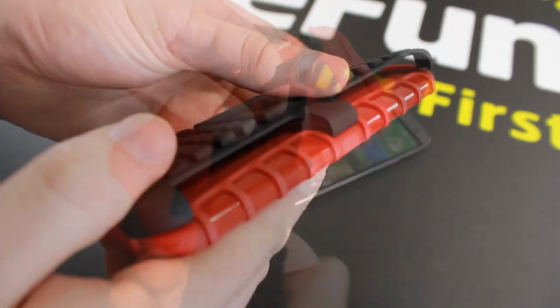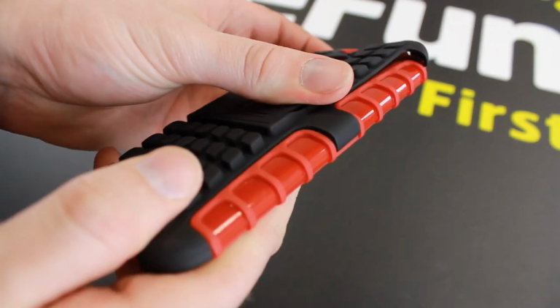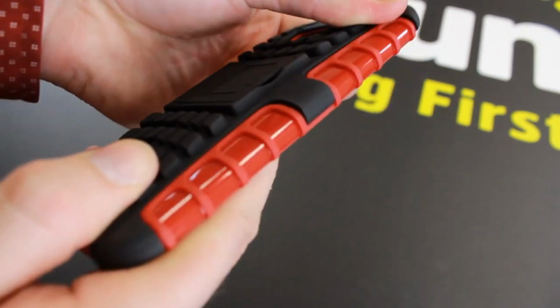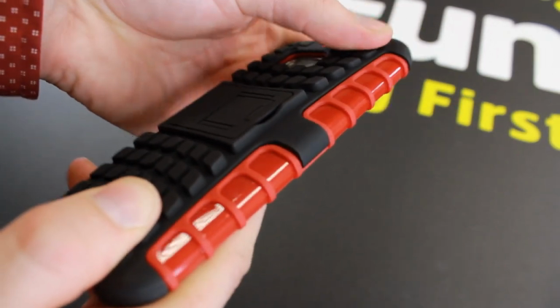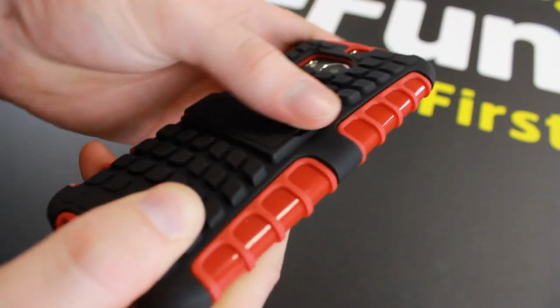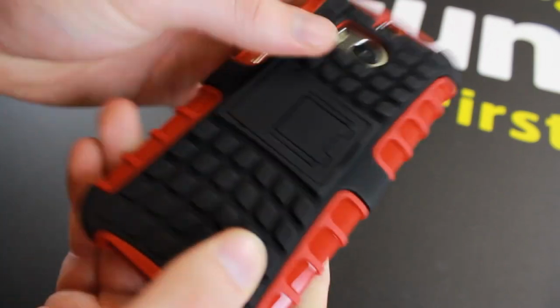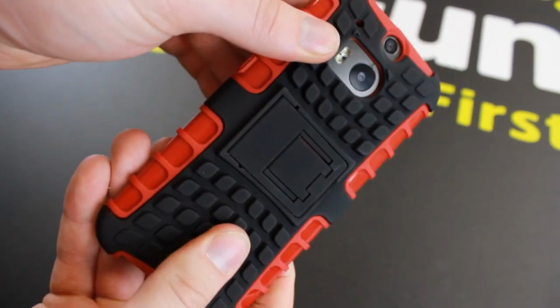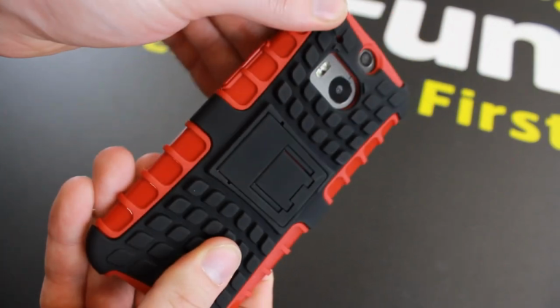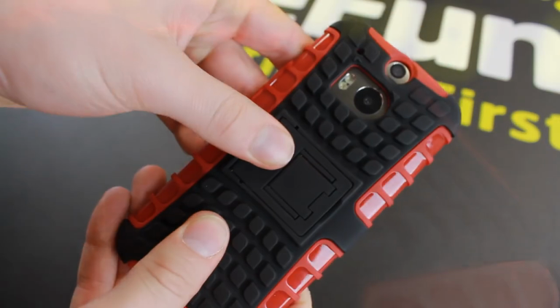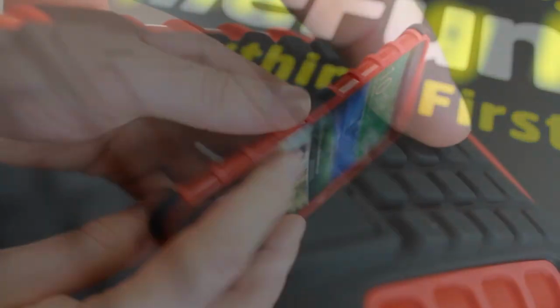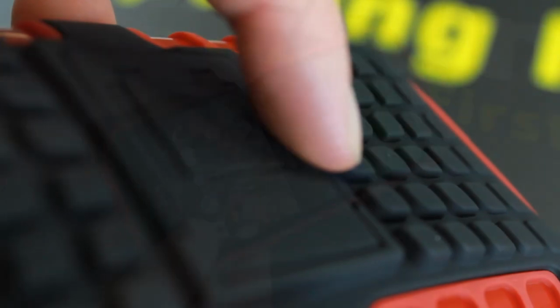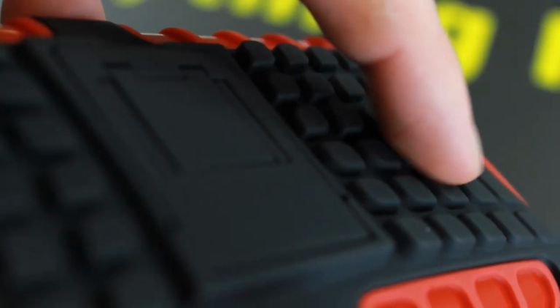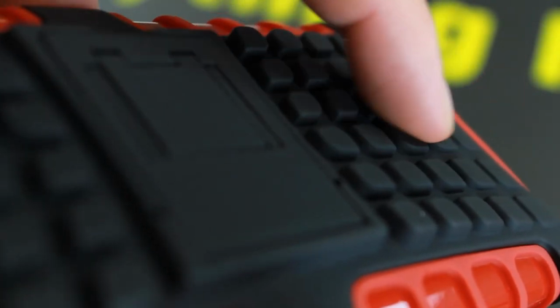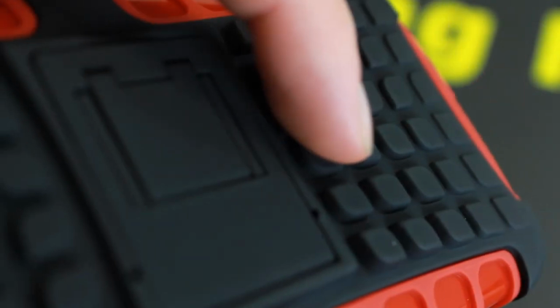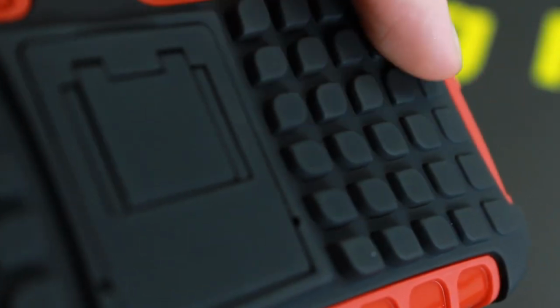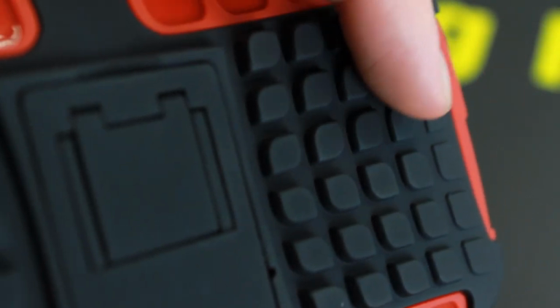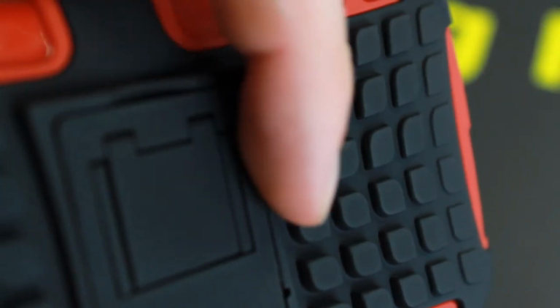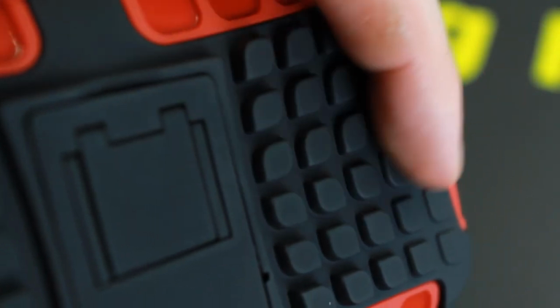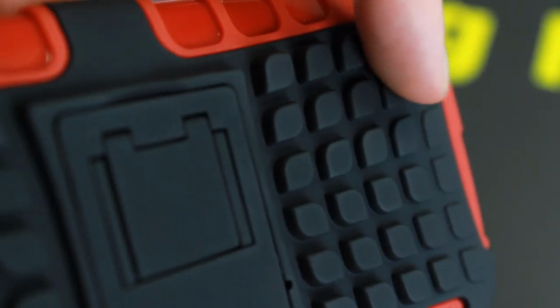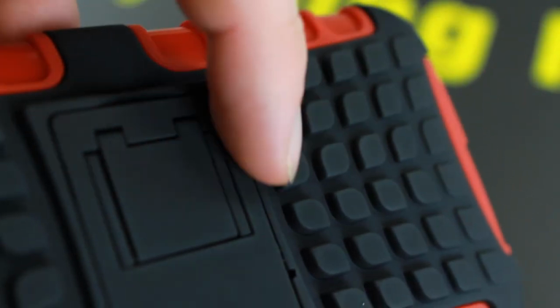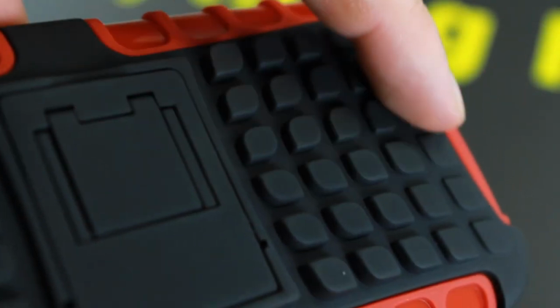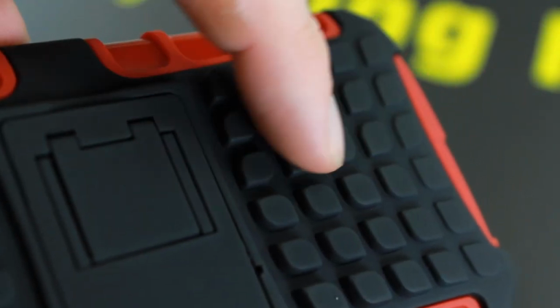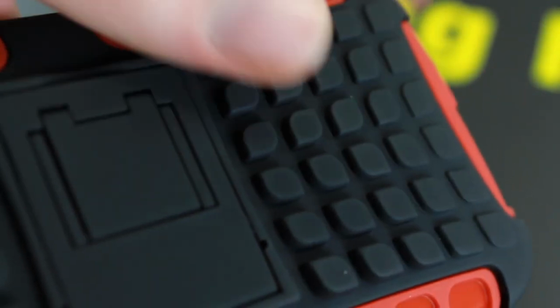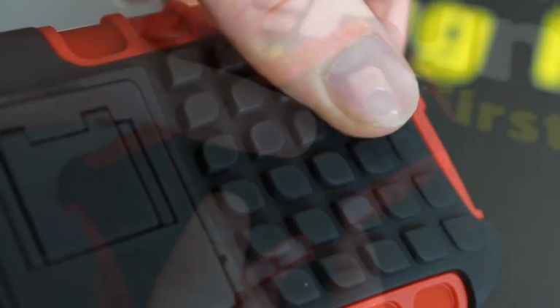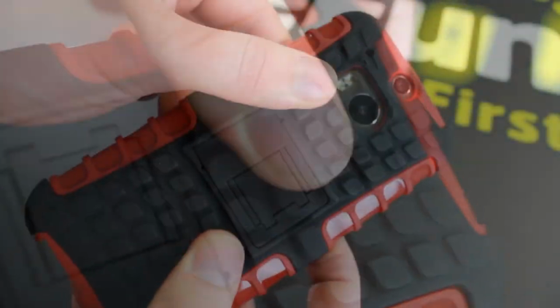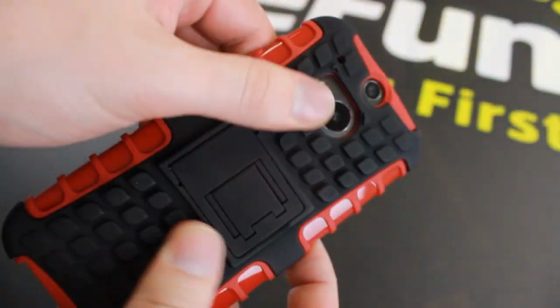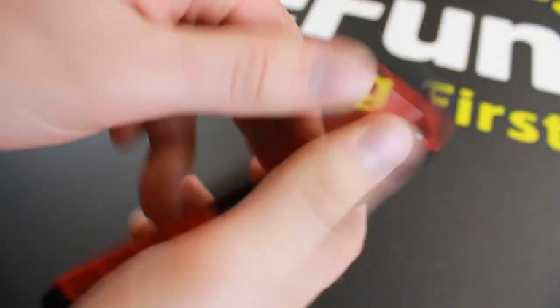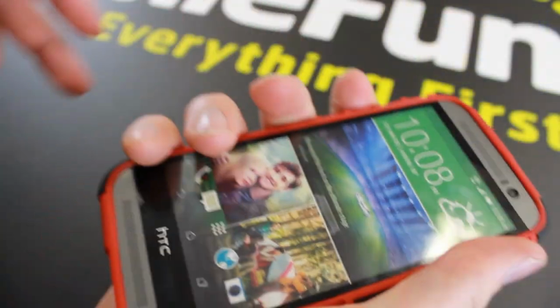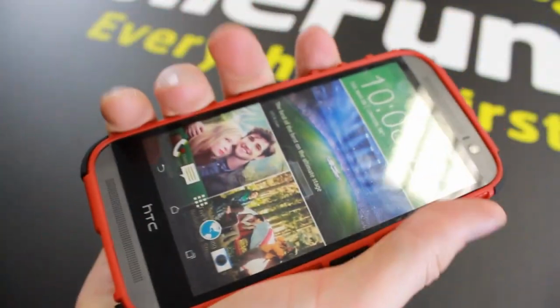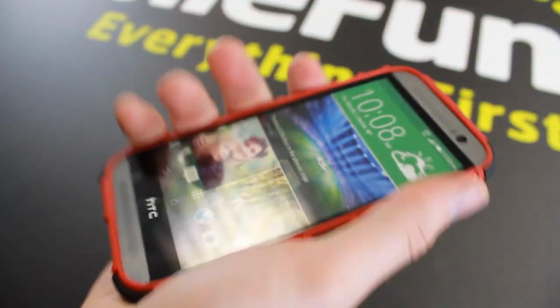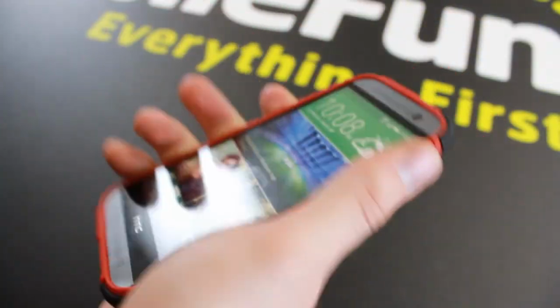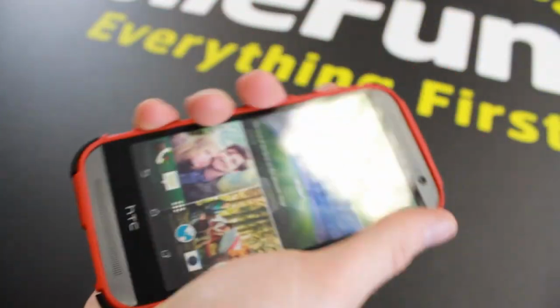As well as keeping the back and sides of your phone free from scratches. The Armadillo case for the HTC One M8 includes a textured back finish for improved comfort and grip, making it less likely for your phone to slip out of hand.